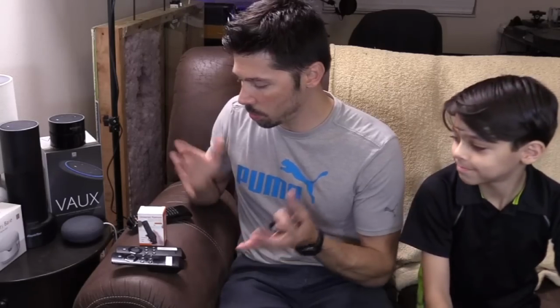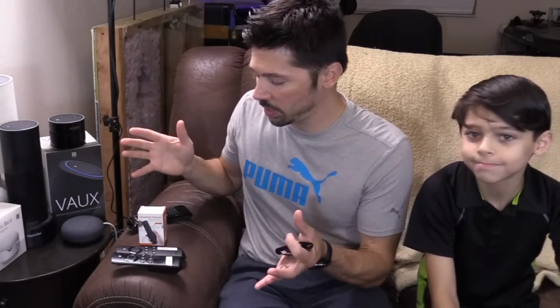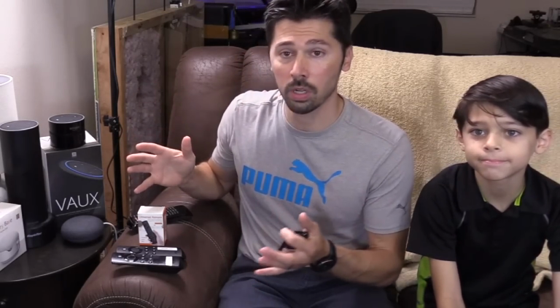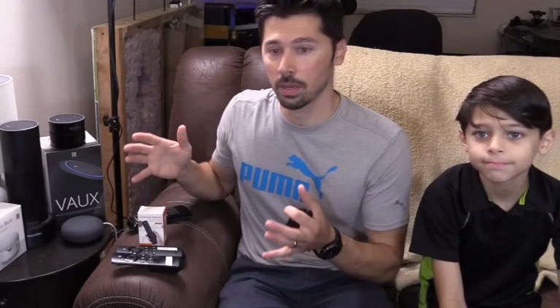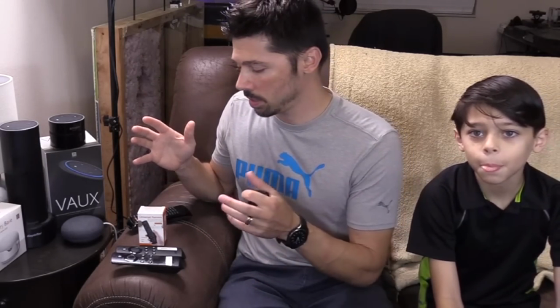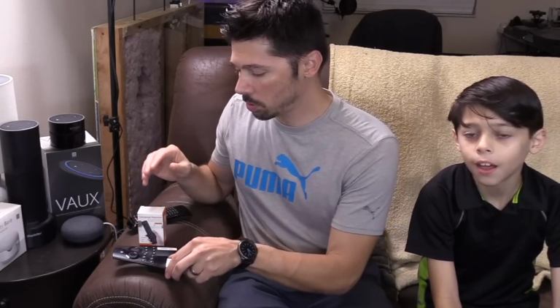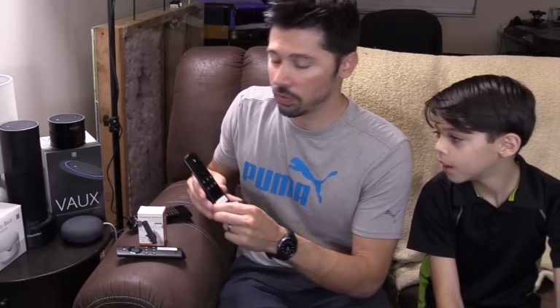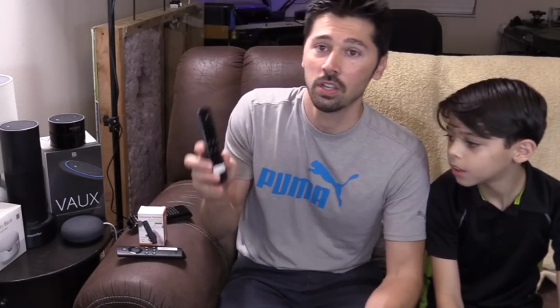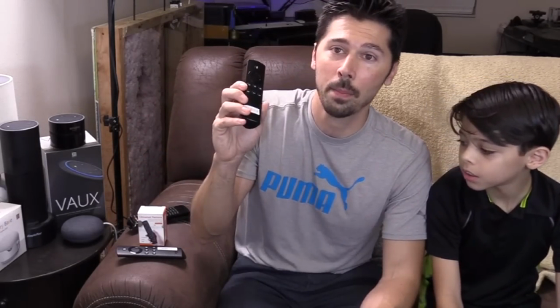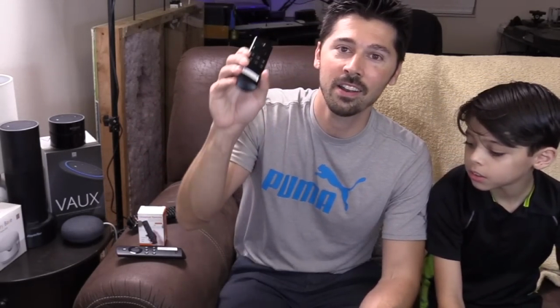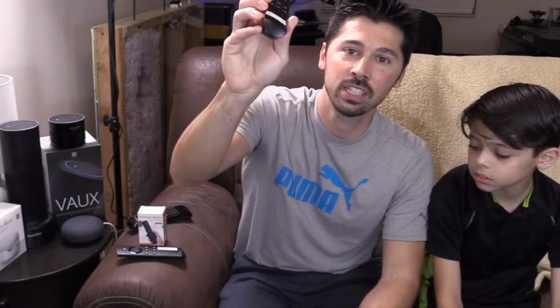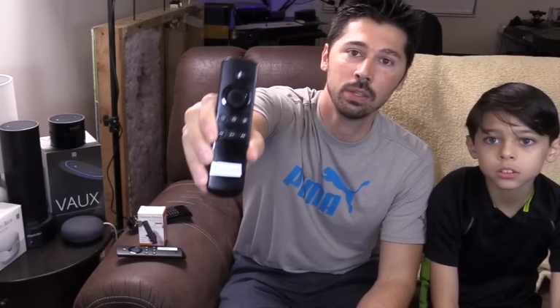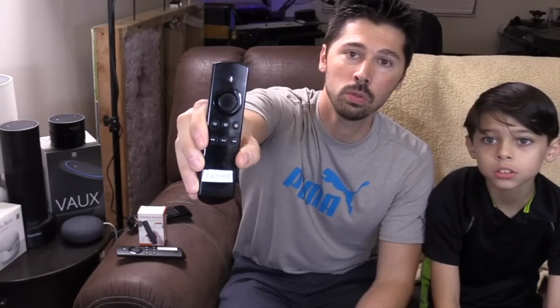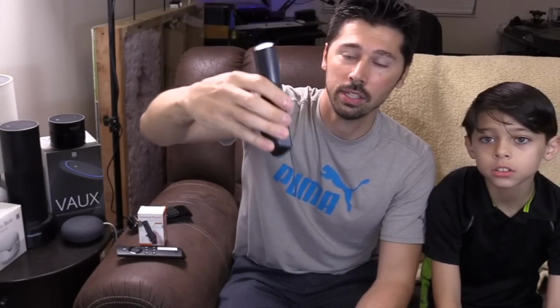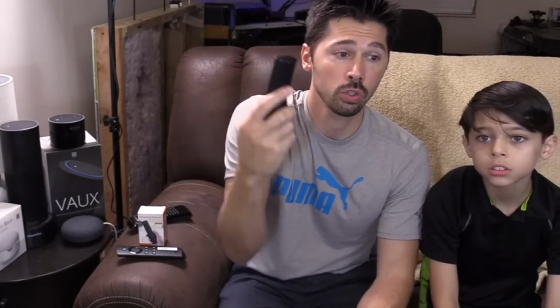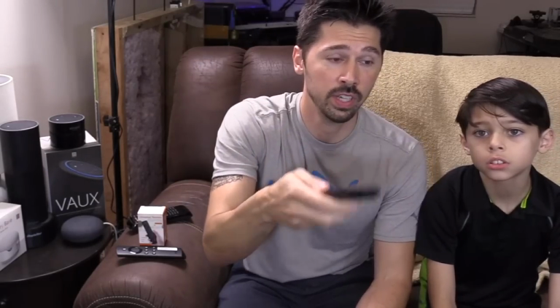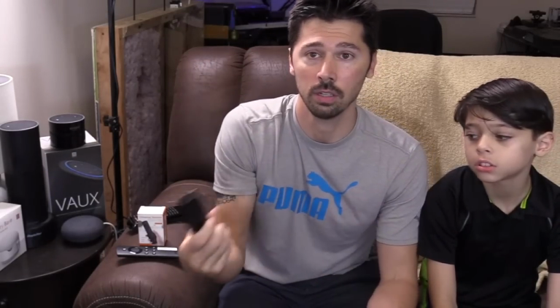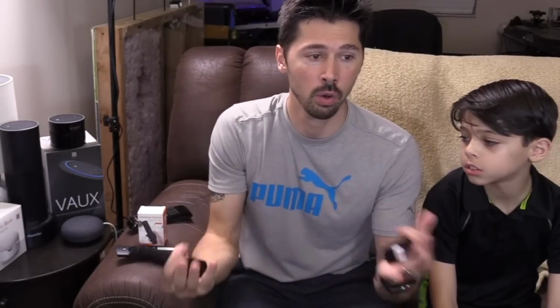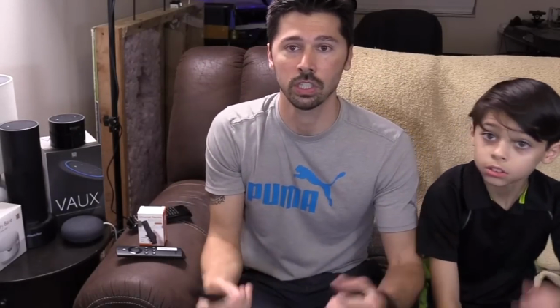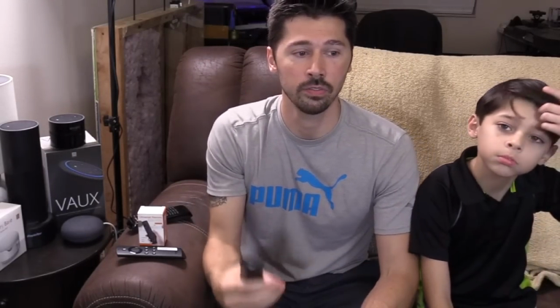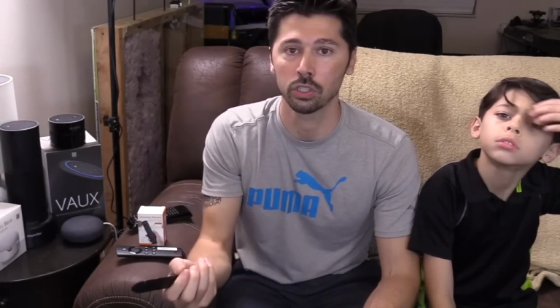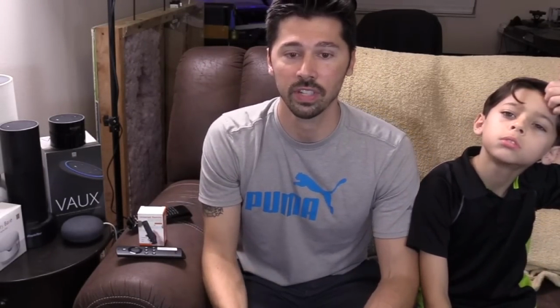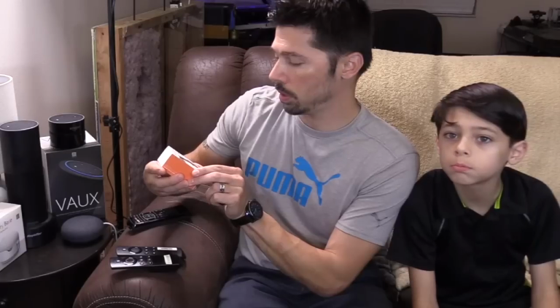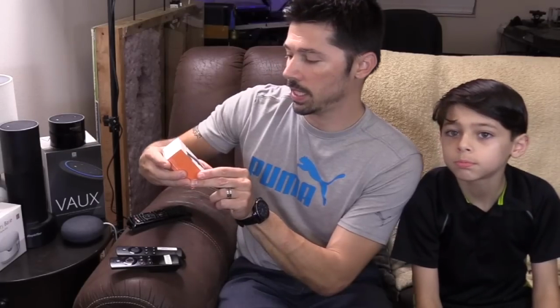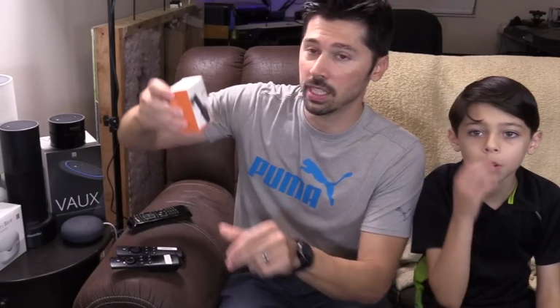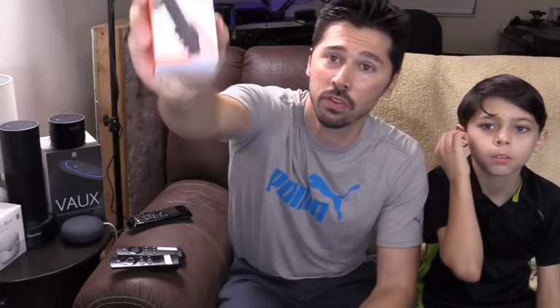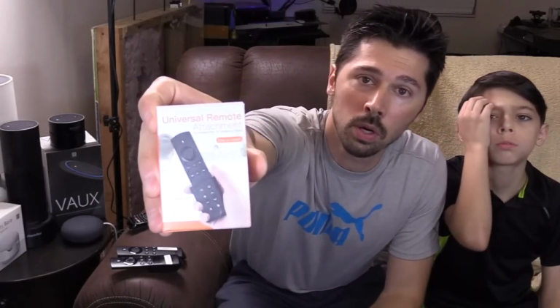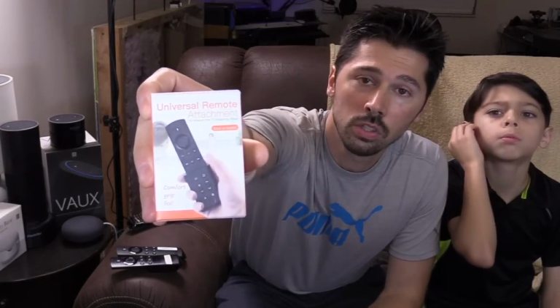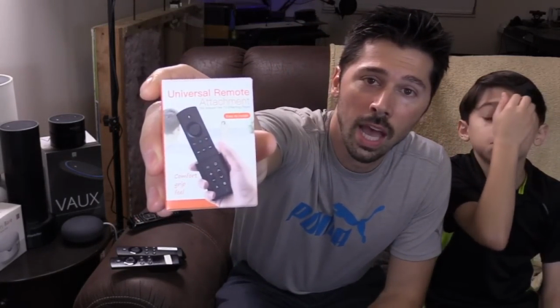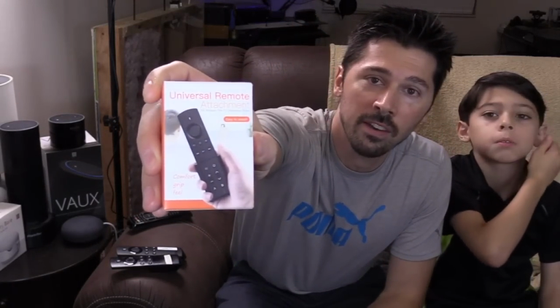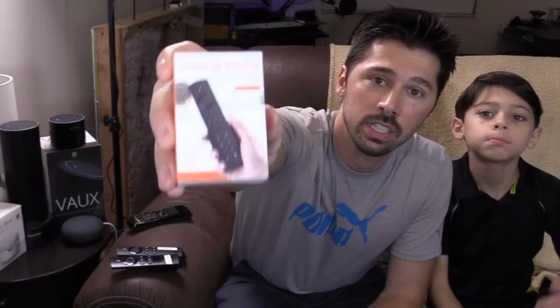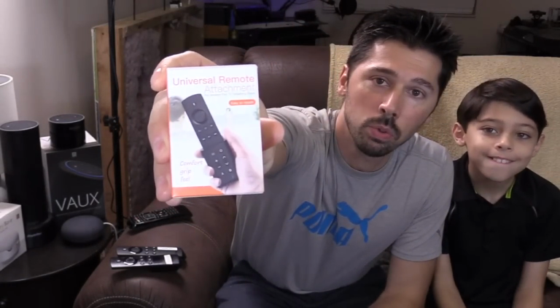Now in this video, we're going to be talking about how to convert your Amazon Fire TV remote to control your TV — the on/off features and volume control, stuff like that. We're going to be attaching this universal remote to the Amazon Fire TV remote.